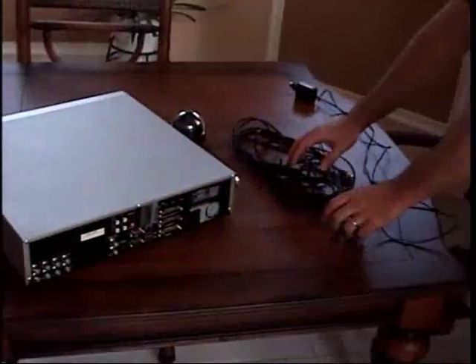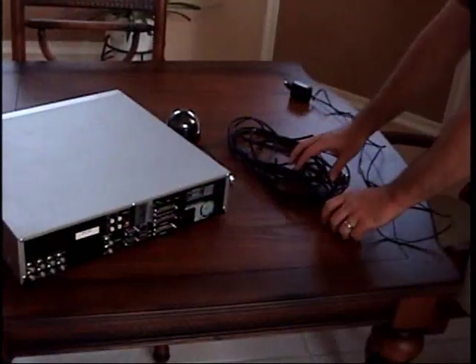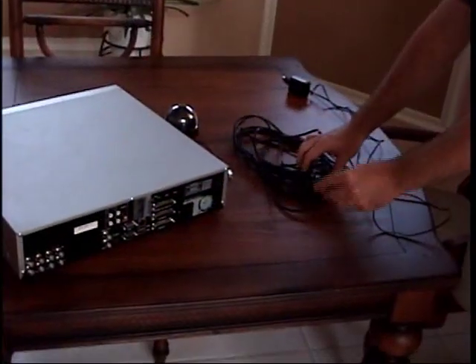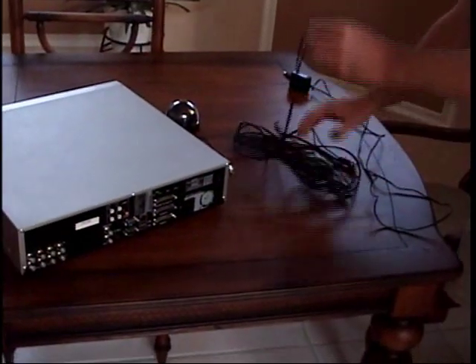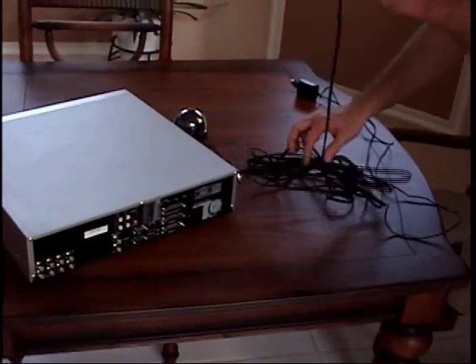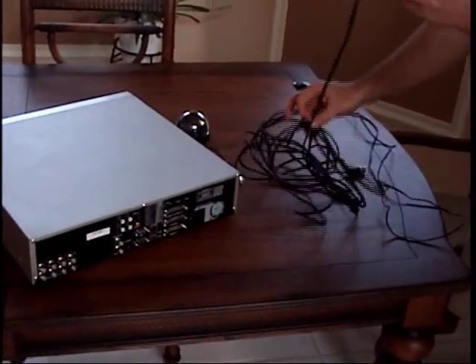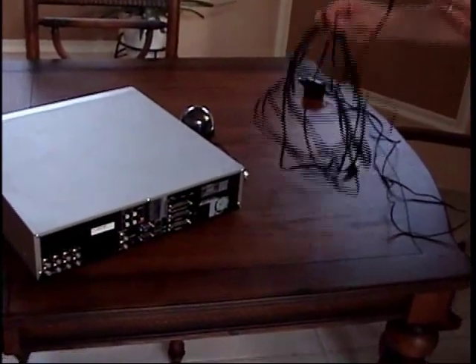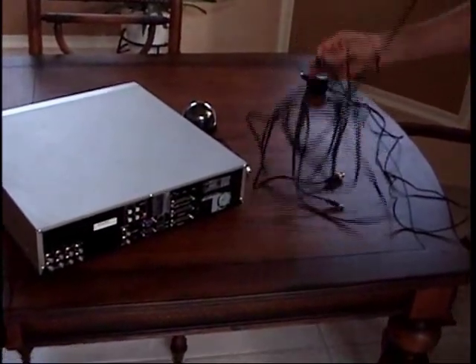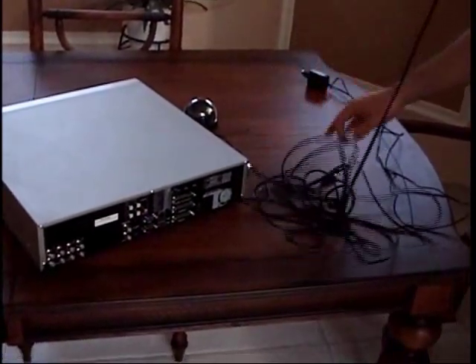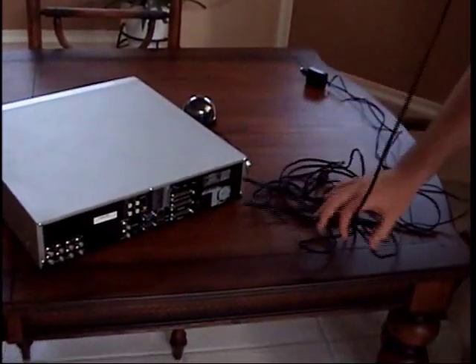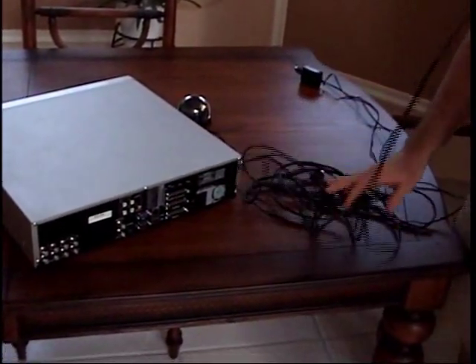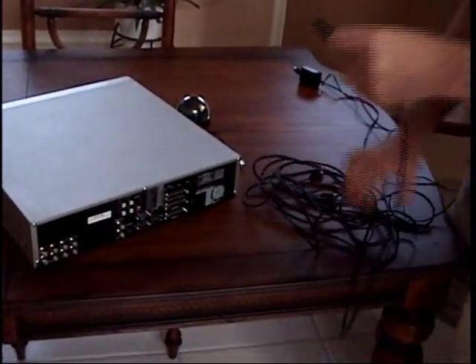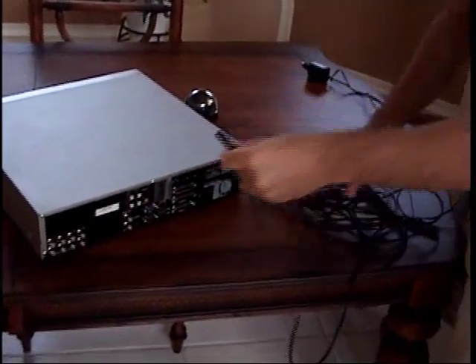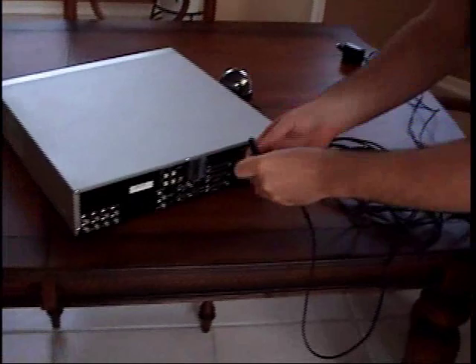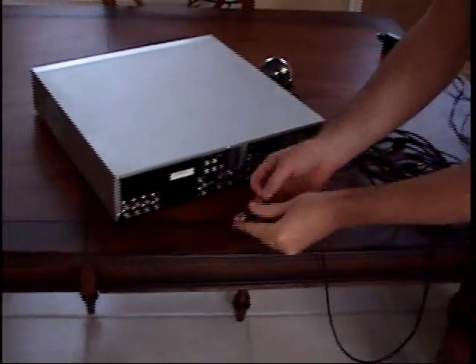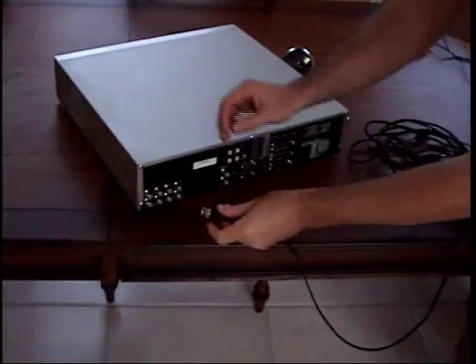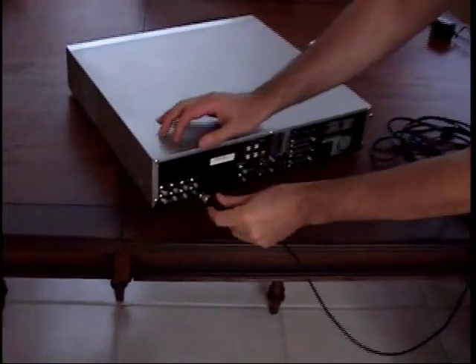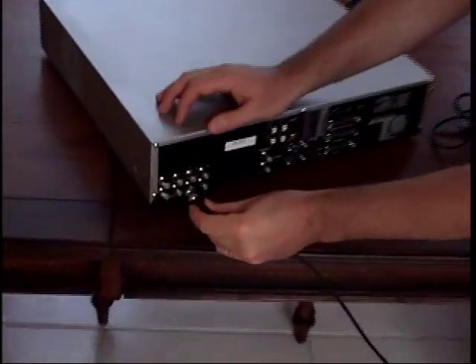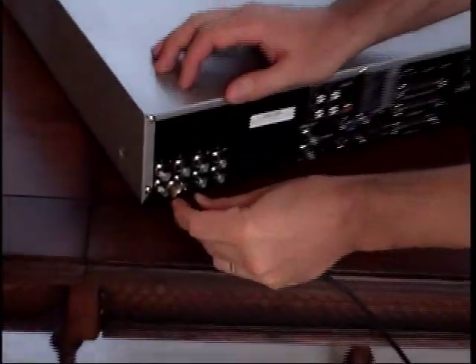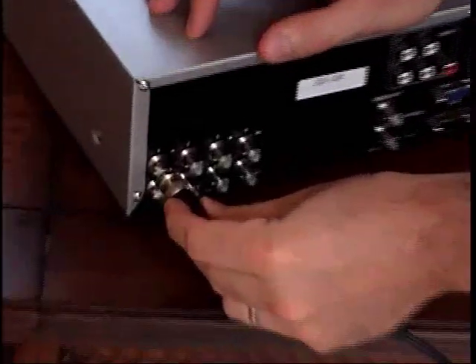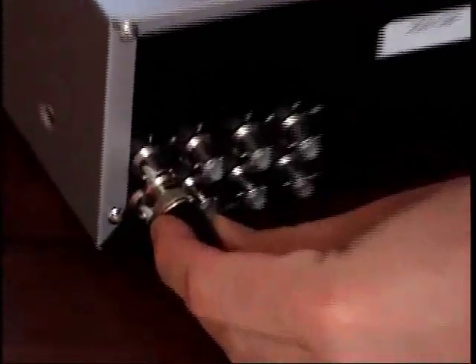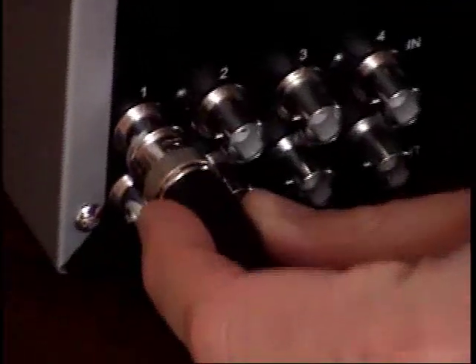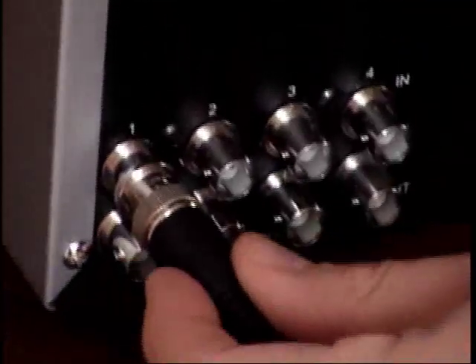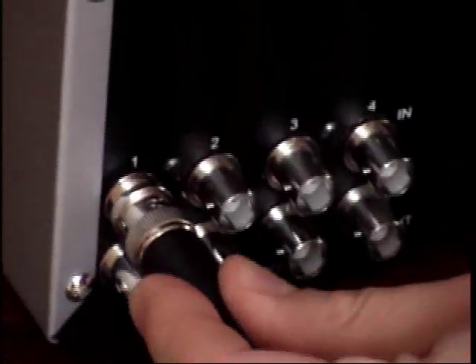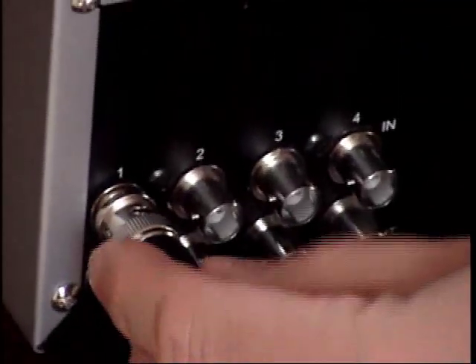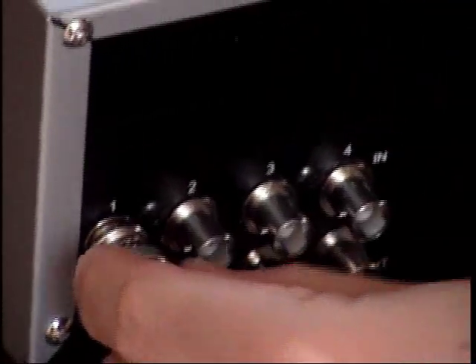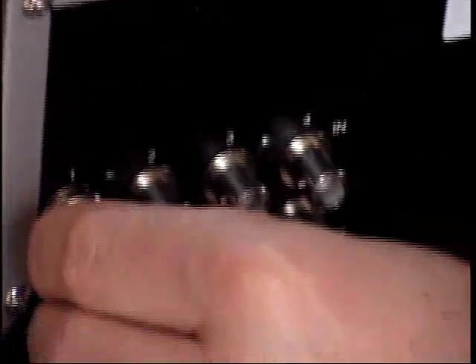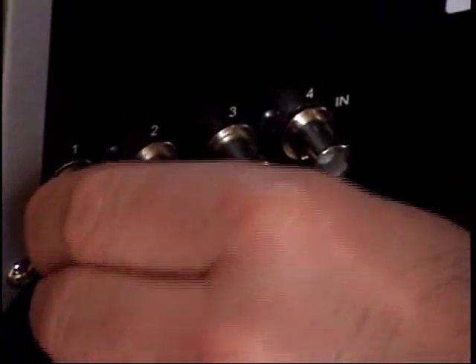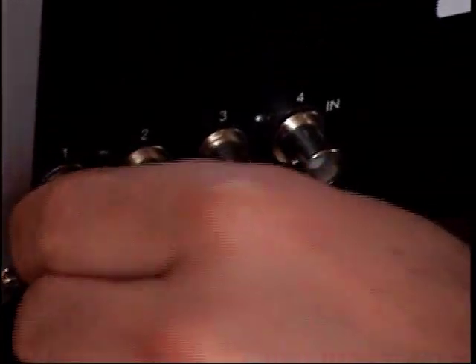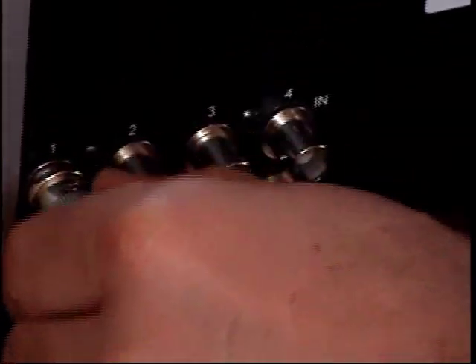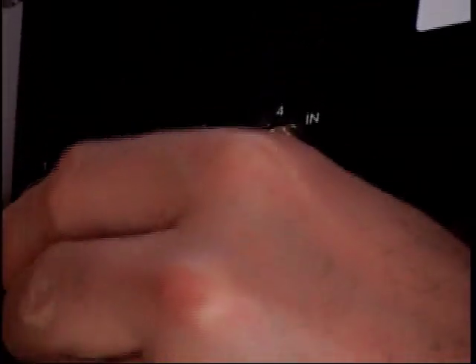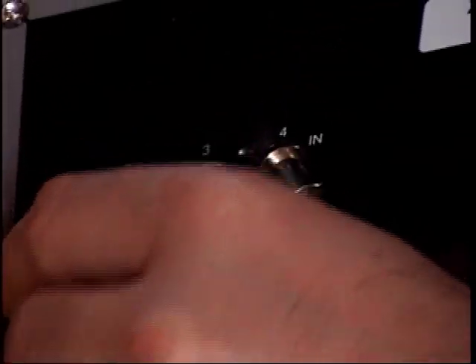Step 1 is to connect the plug and play cables to your DVR. The male BNC connector on the cable very simply pushes and twists on to the female BNC input on the back of your DVR.